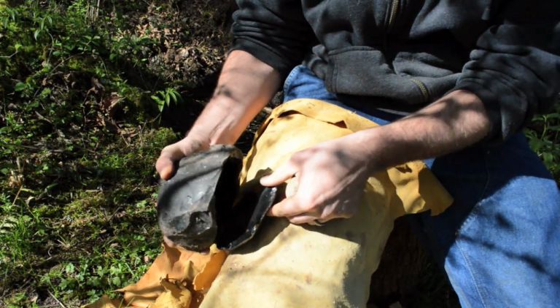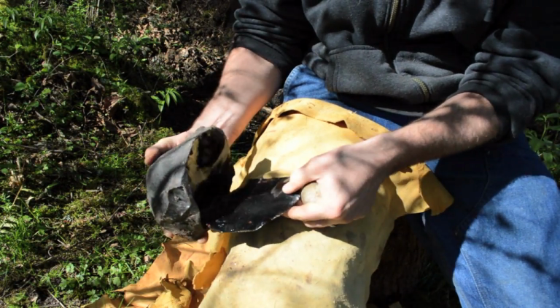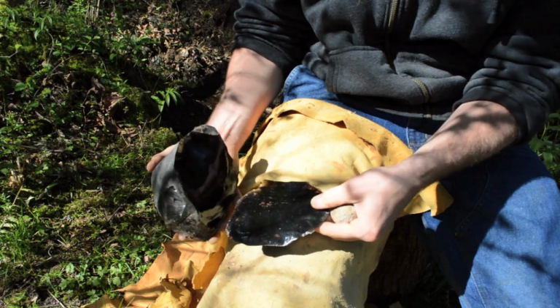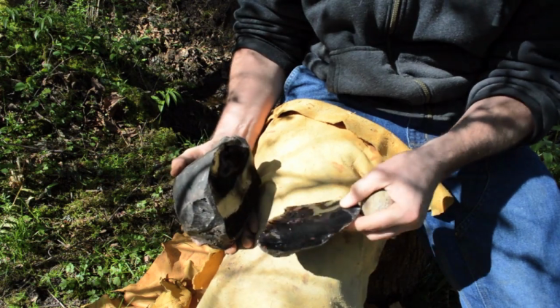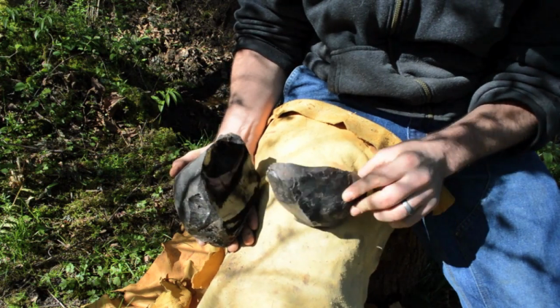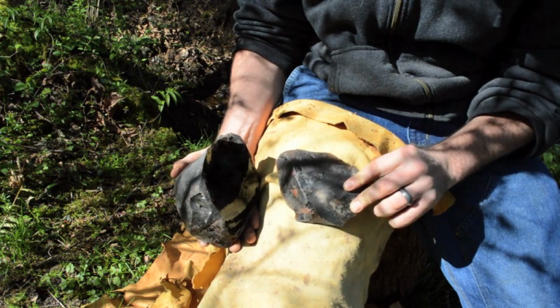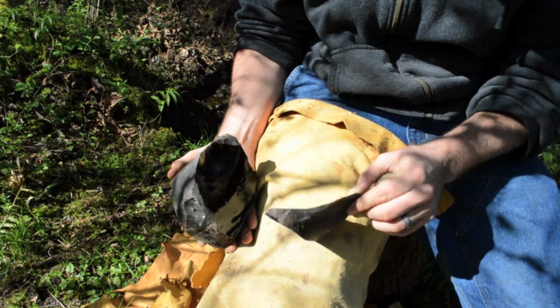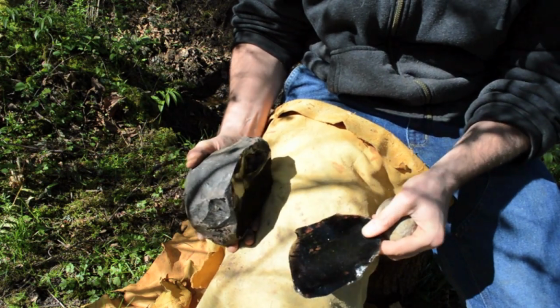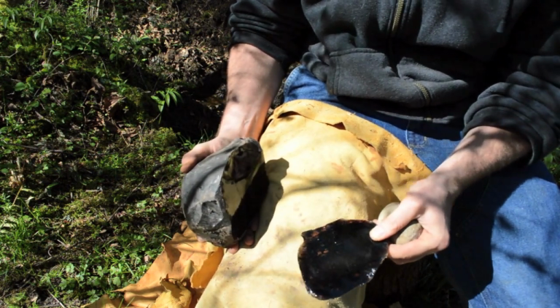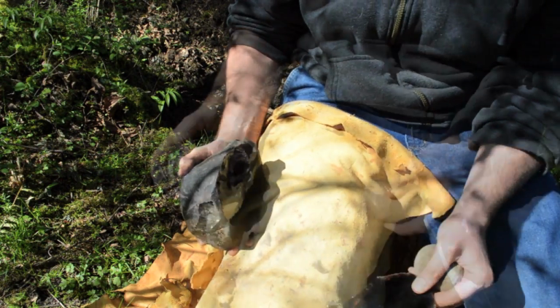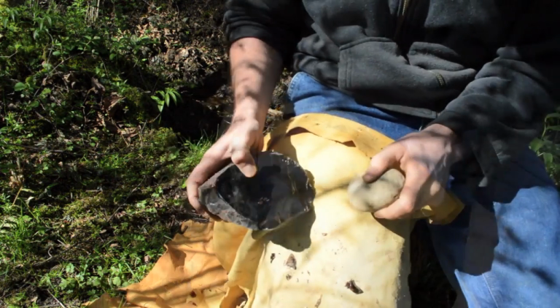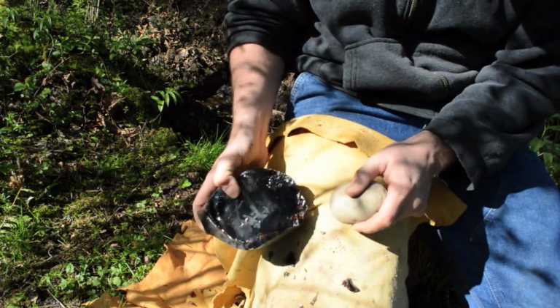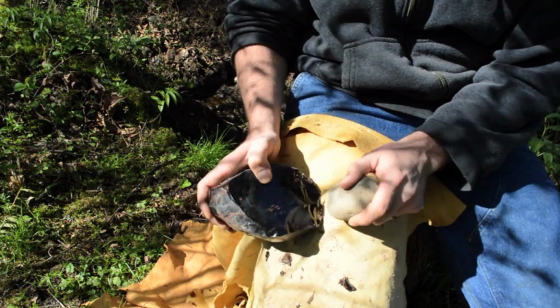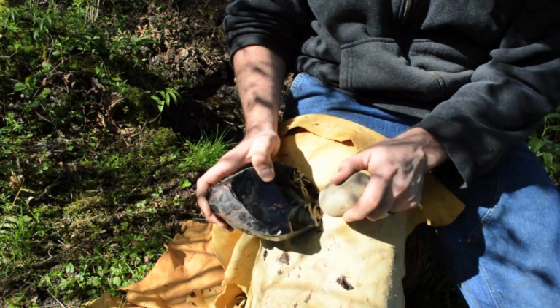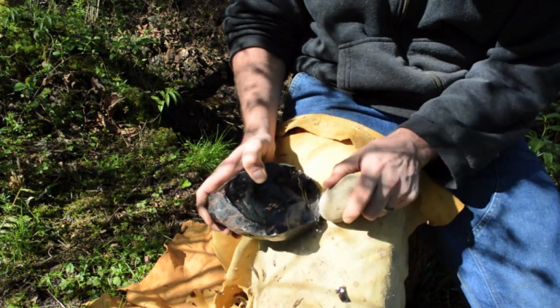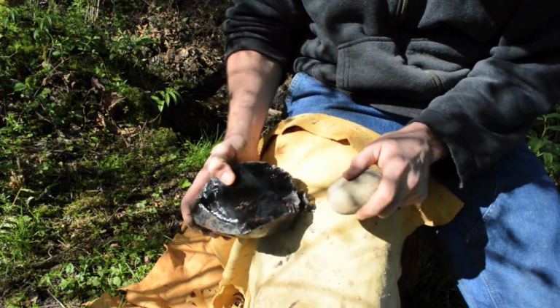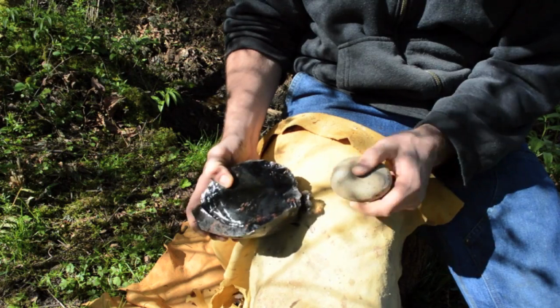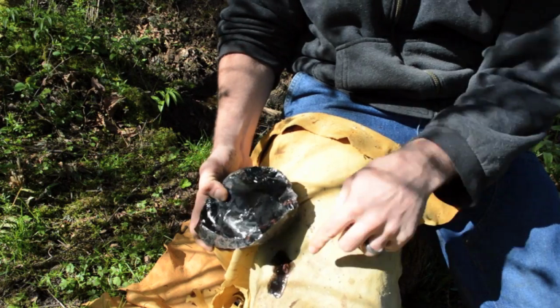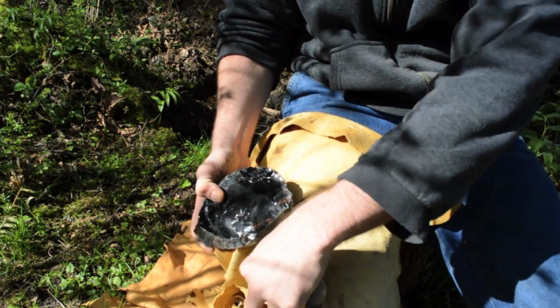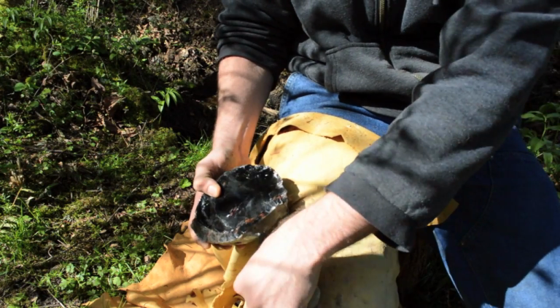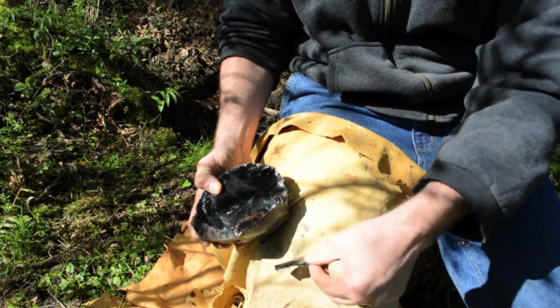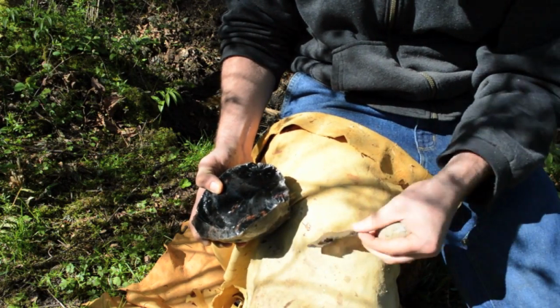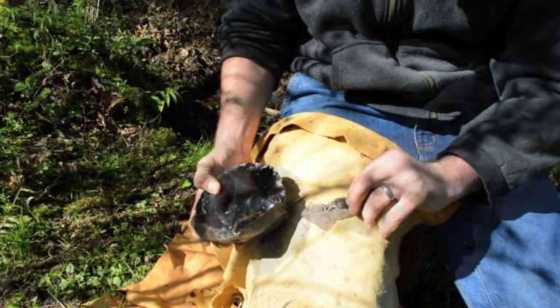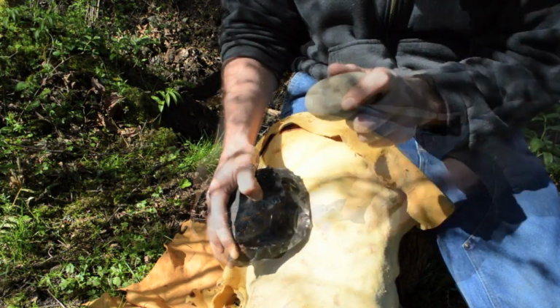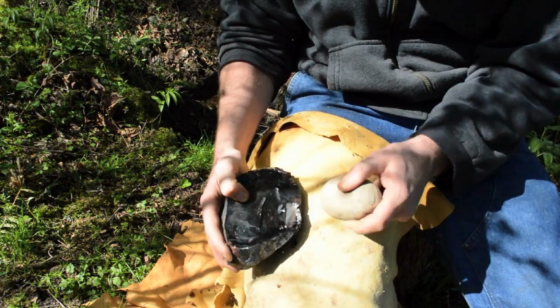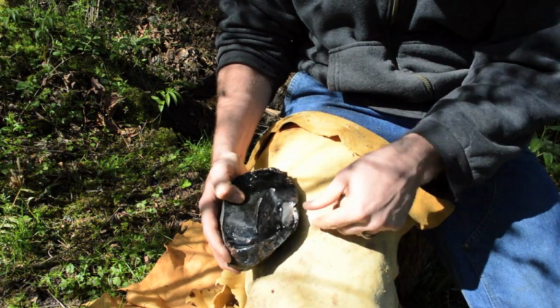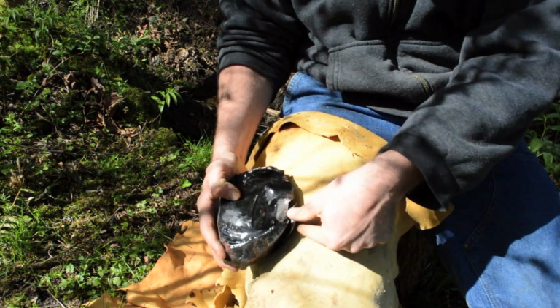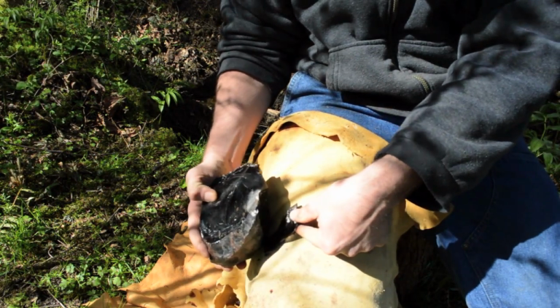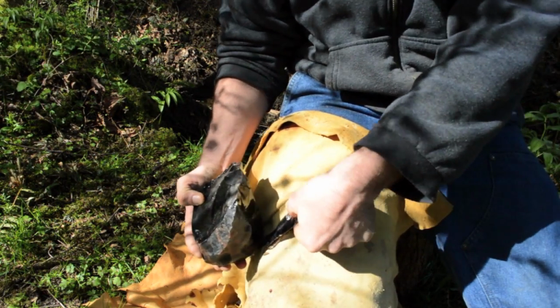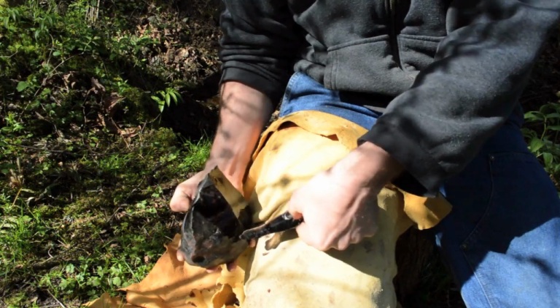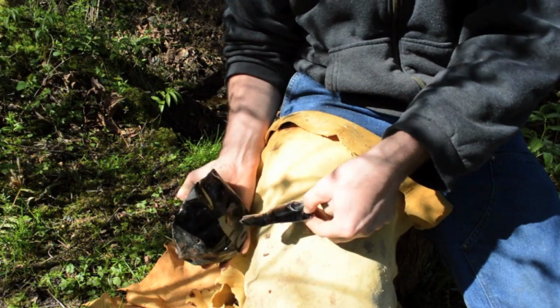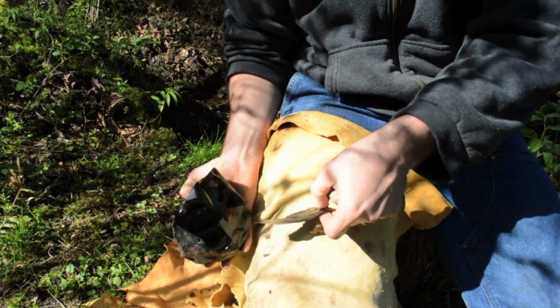The first step in producing these razor sharp stone blades is to establish a flat platform which will become the top of your core. You are then ready to remove blades along the side of the core using either a hammer stone or an antler billet.